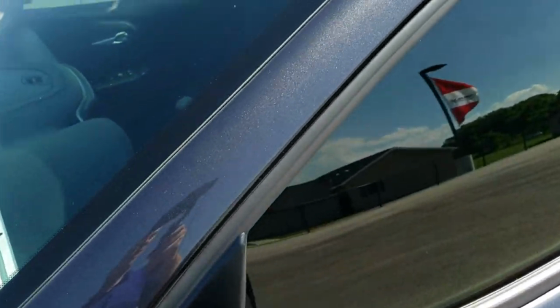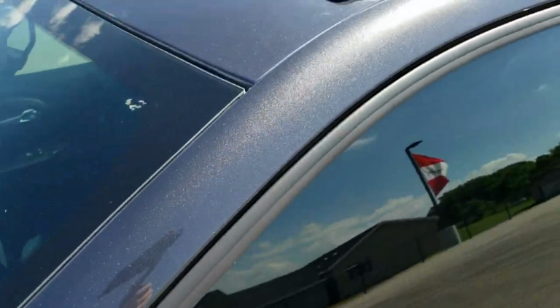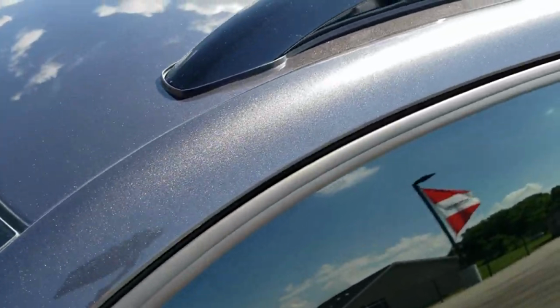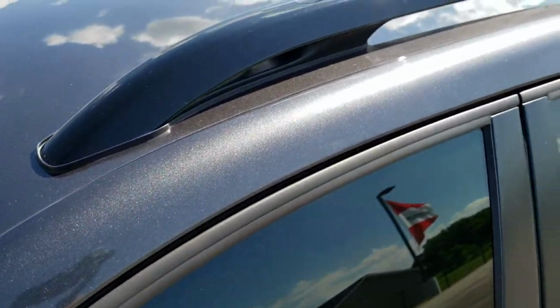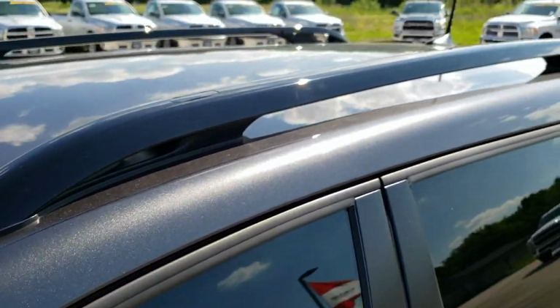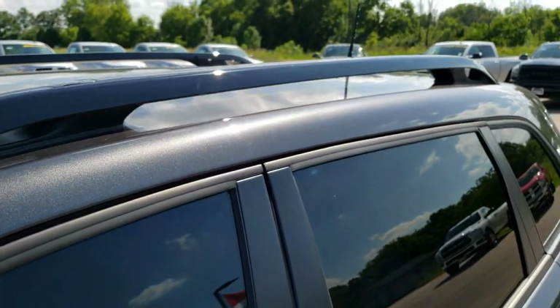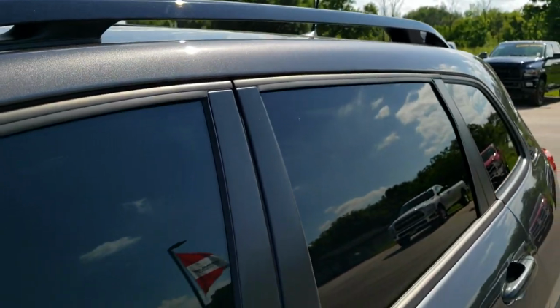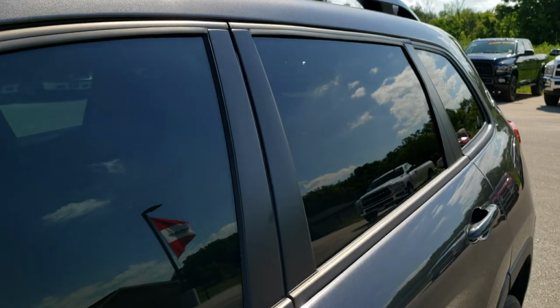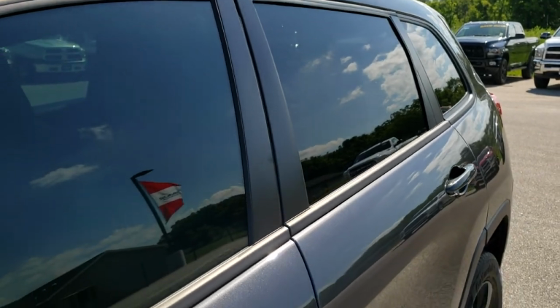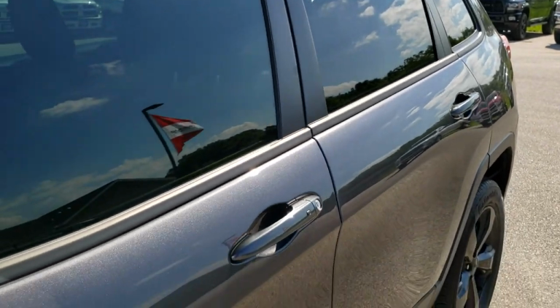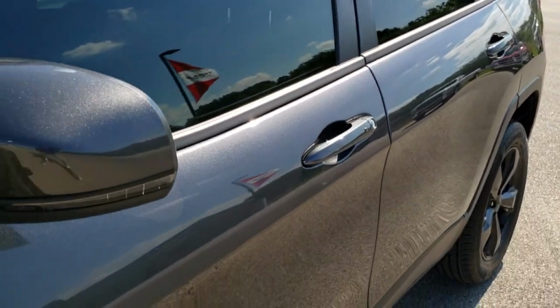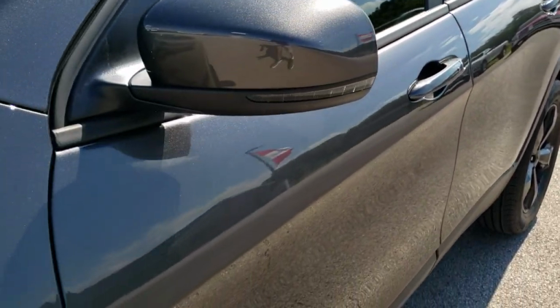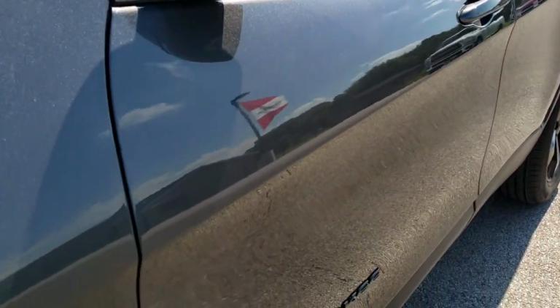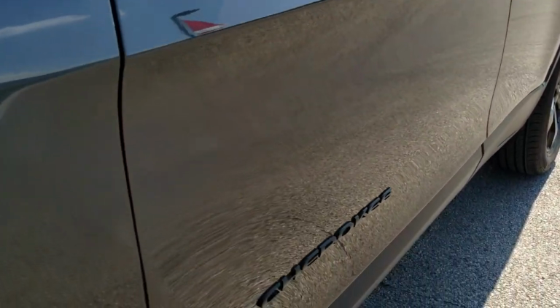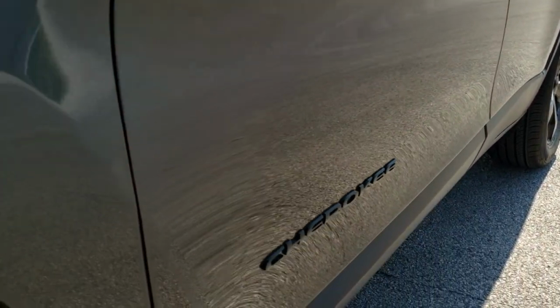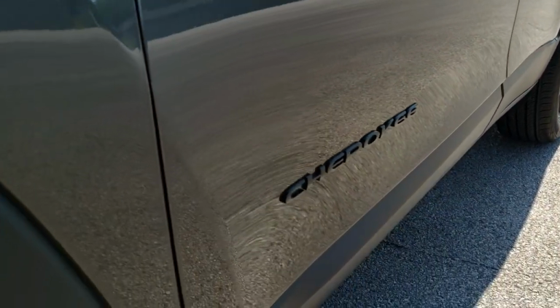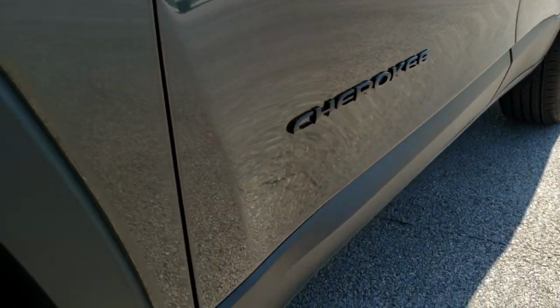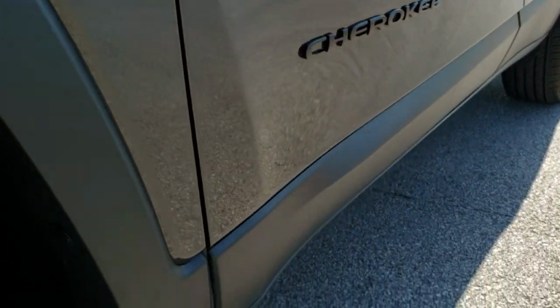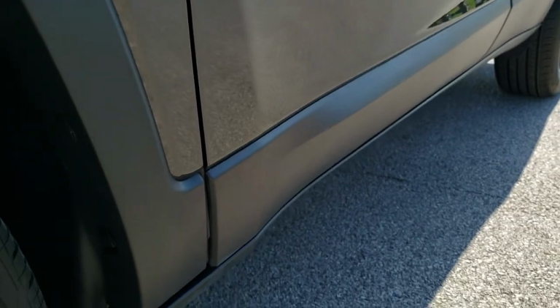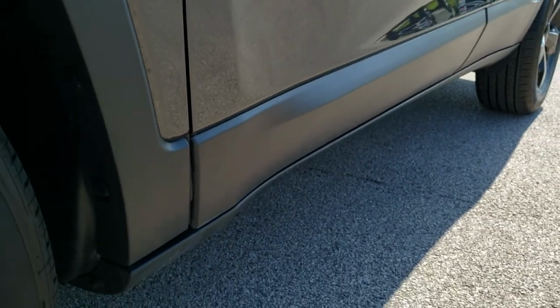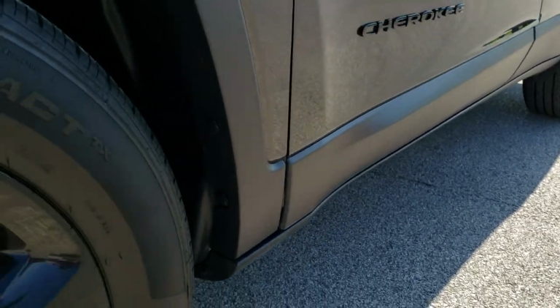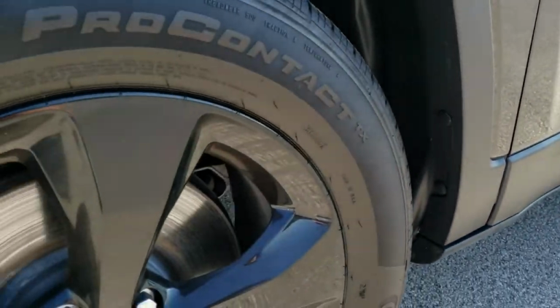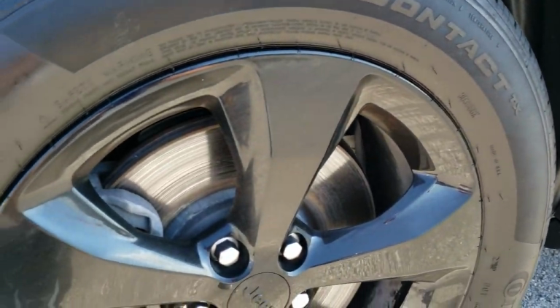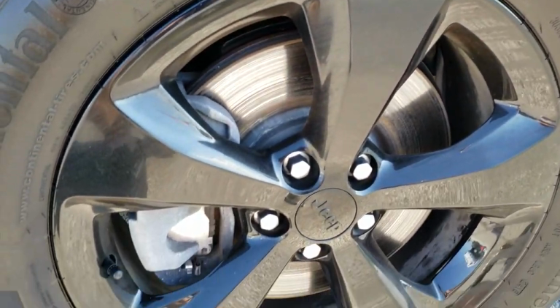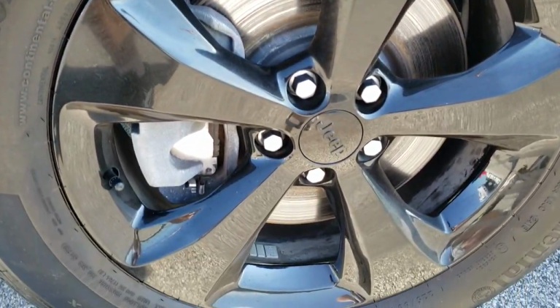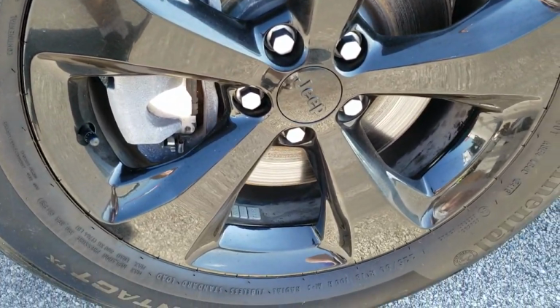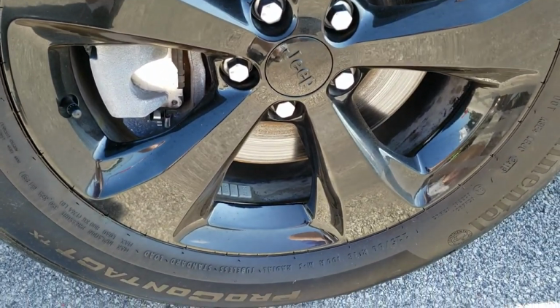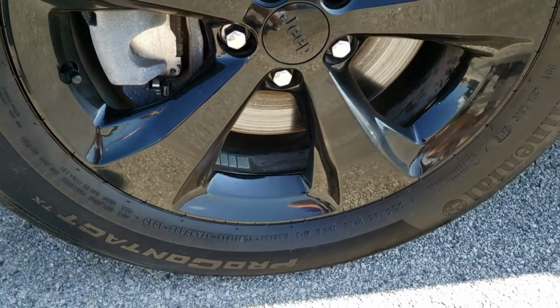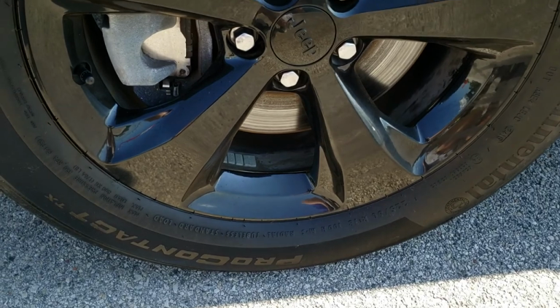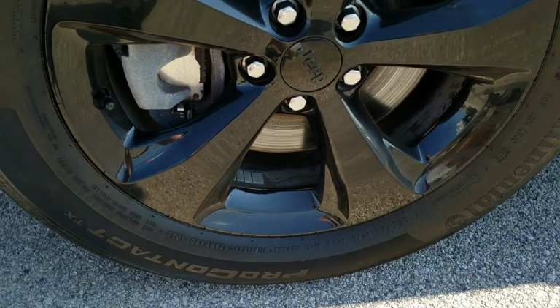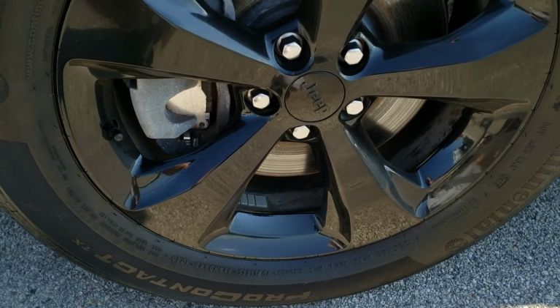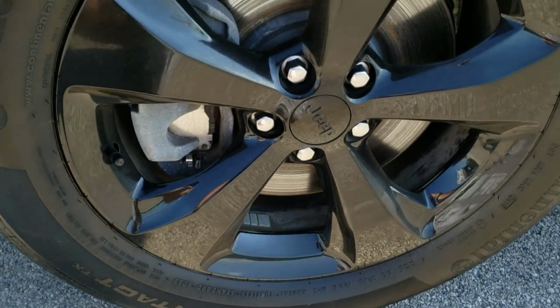All the way around, inside and out, granite crystal is the color. We shoot all of our videos in 1080p, so if you have HD capabilities on your computer, tablet or smartphone, turn them on right now — it's like you're right here looking at the vehicle with me, and definitely your best way to check out the vehicle before seeing it in person.